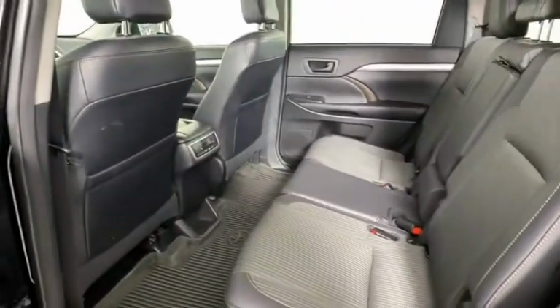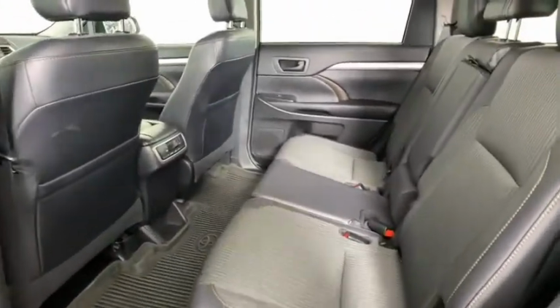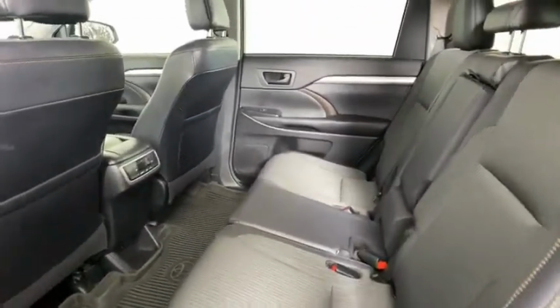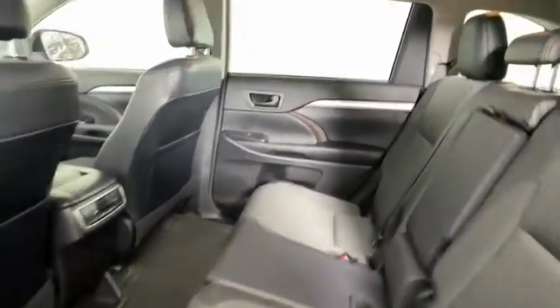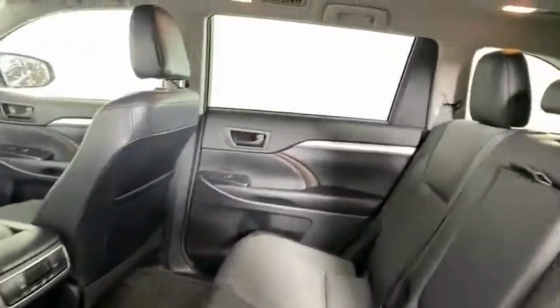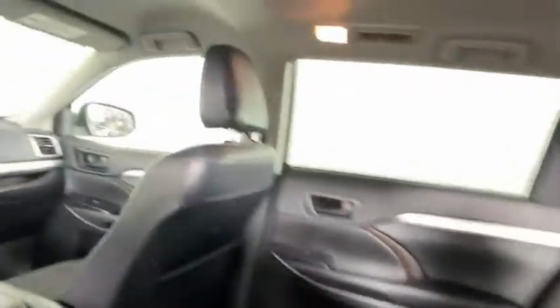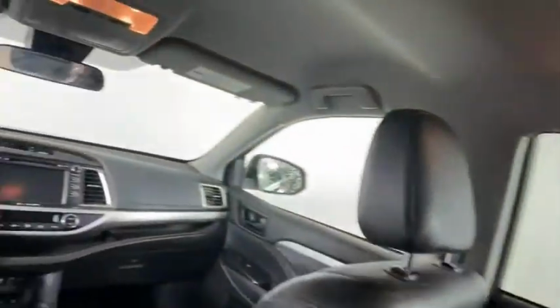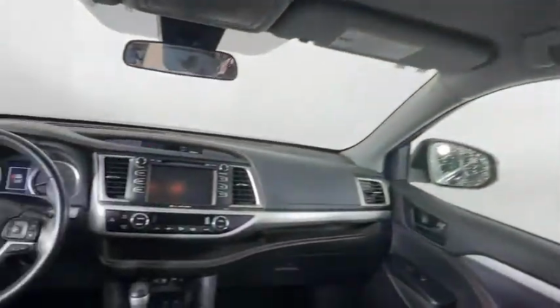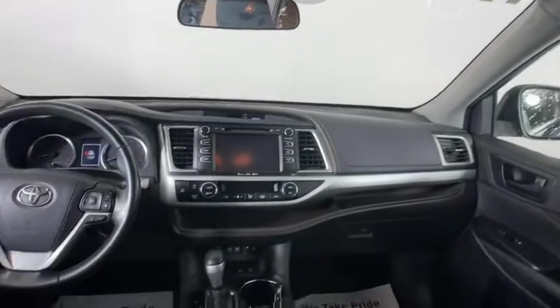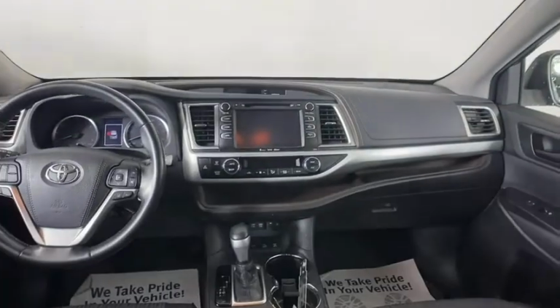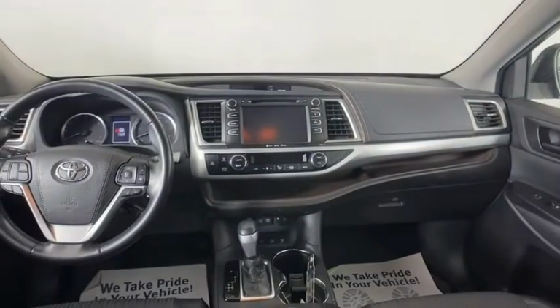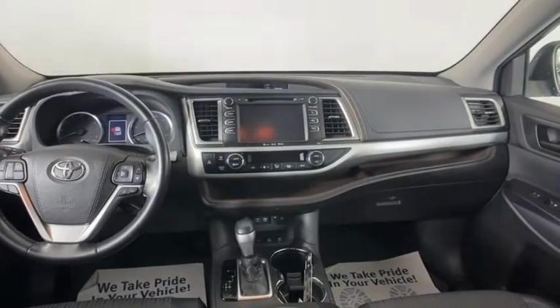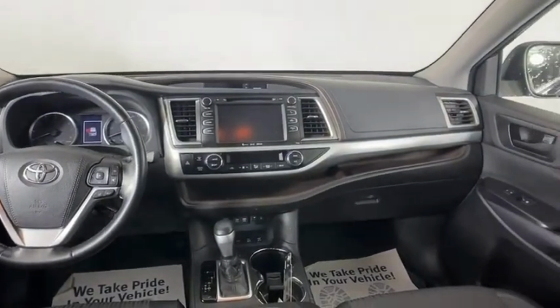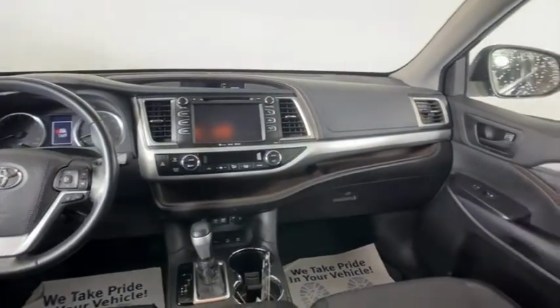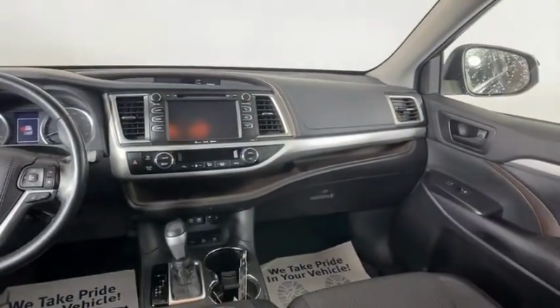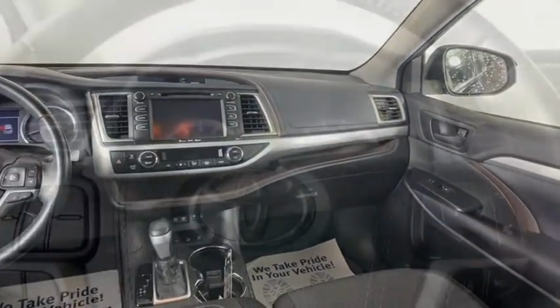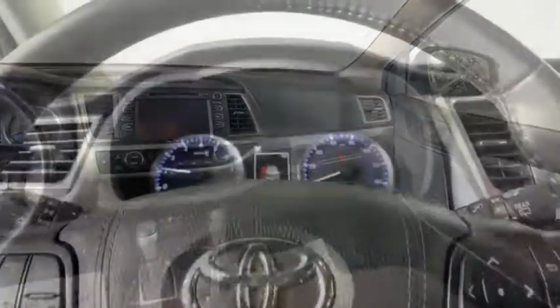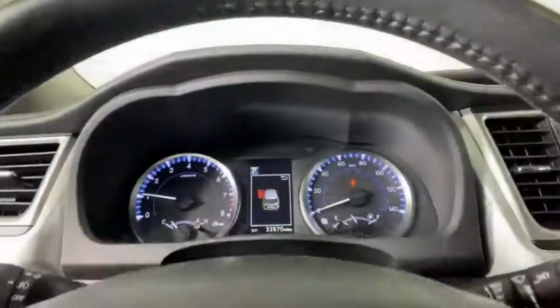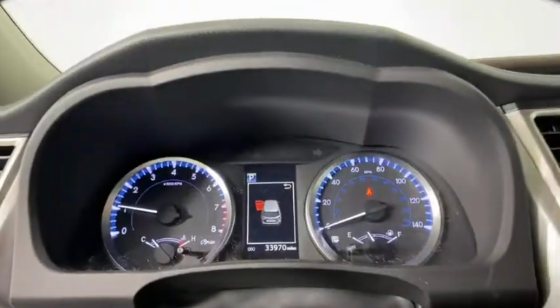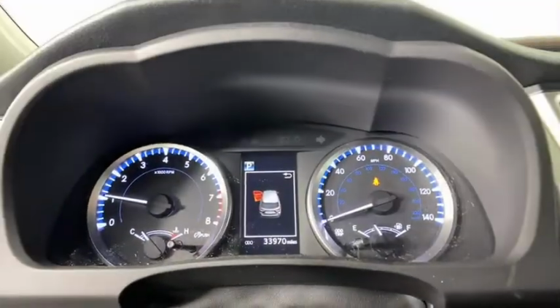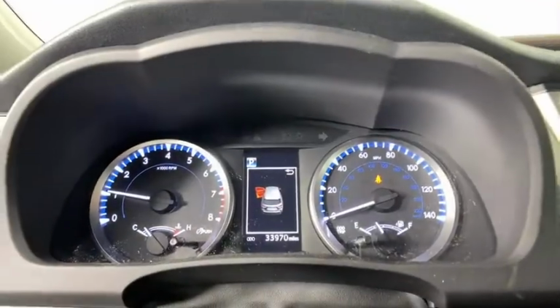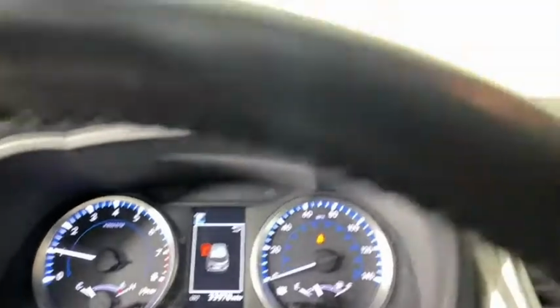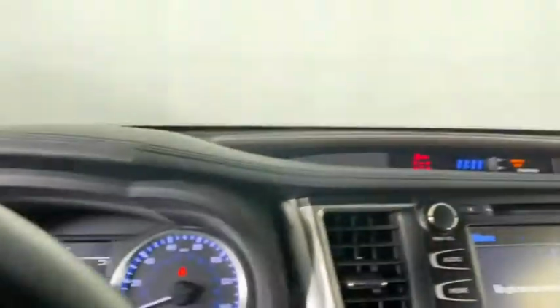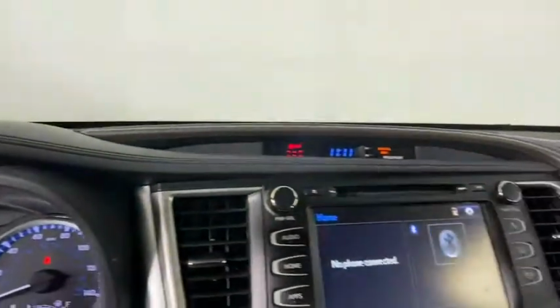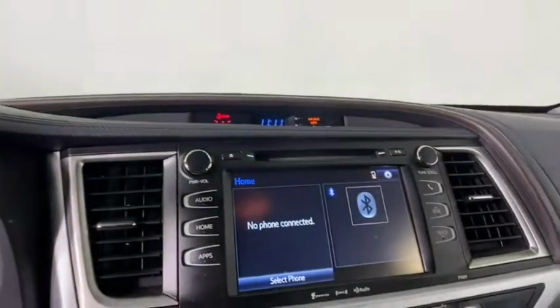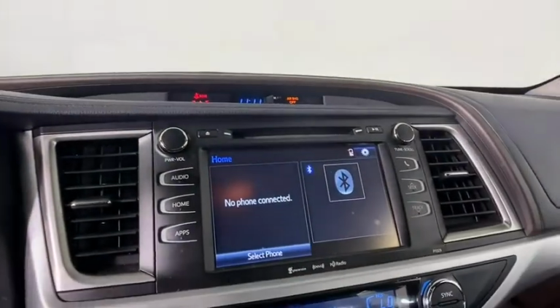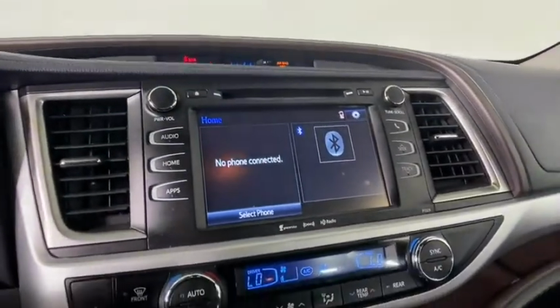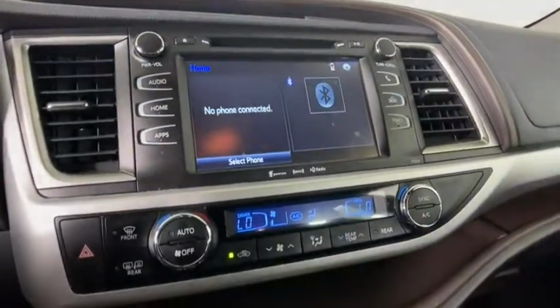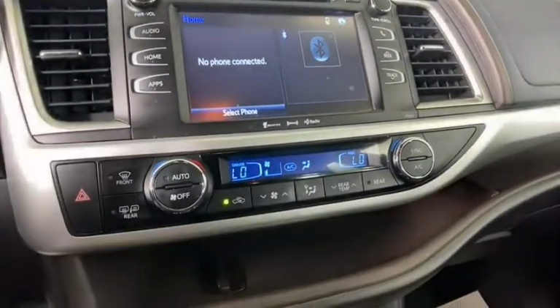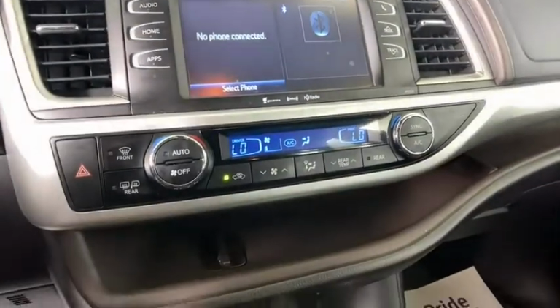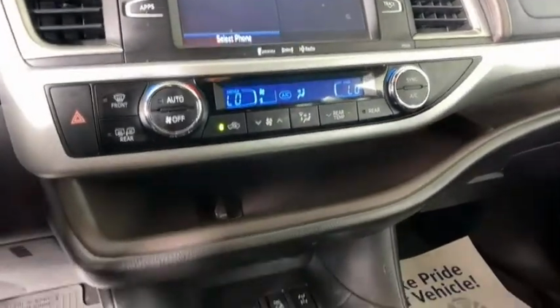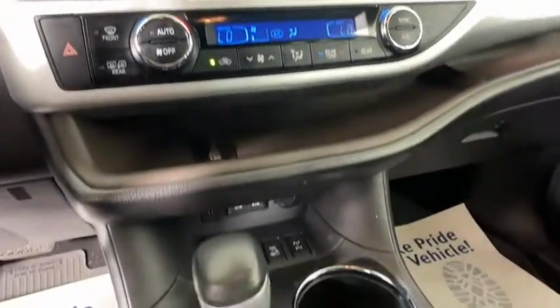Anti-lock braking system, leather-wrapped steering wheel, Bluetooth, adjustable steering wheel, power steering, cruise control, four-wheel disc brakes, aluminum wheels, climate control, rear defrost, AM-FM stereo radio.